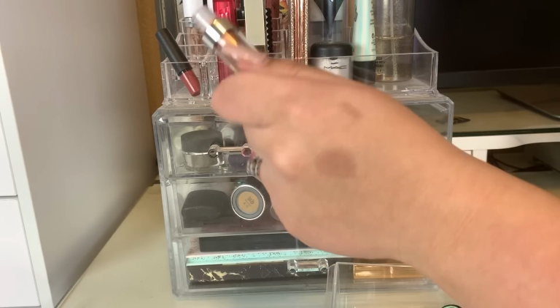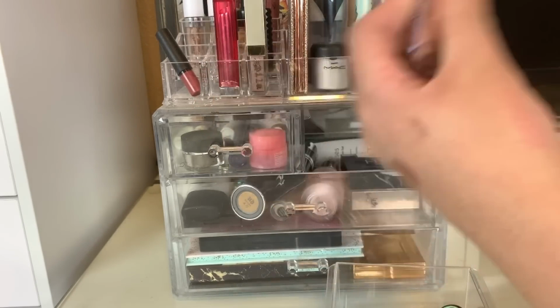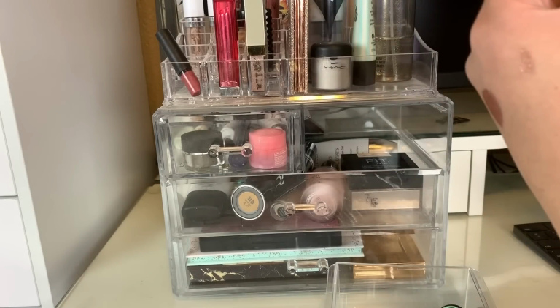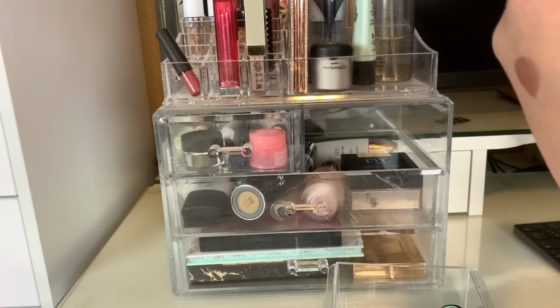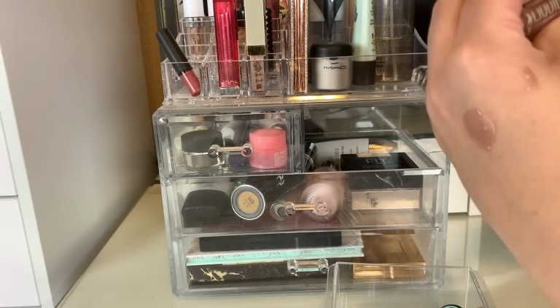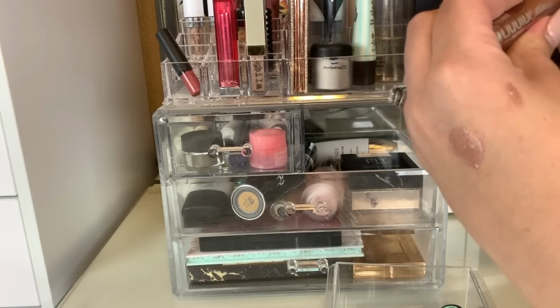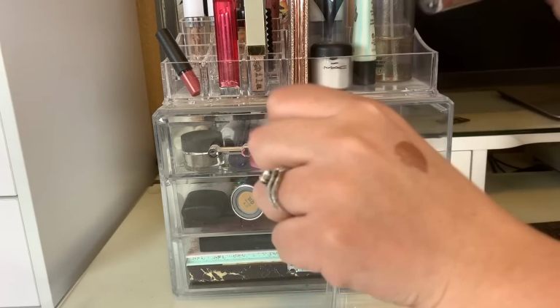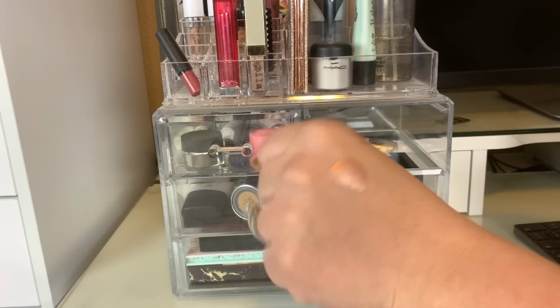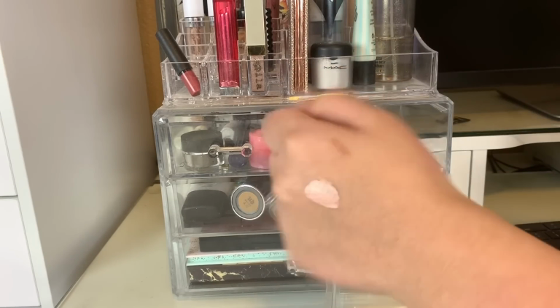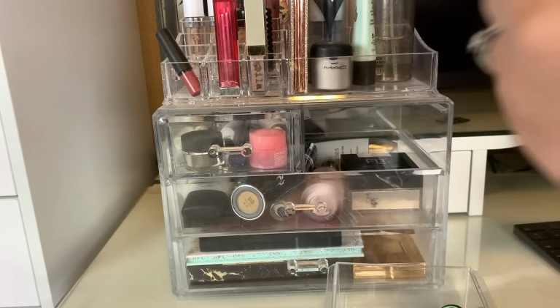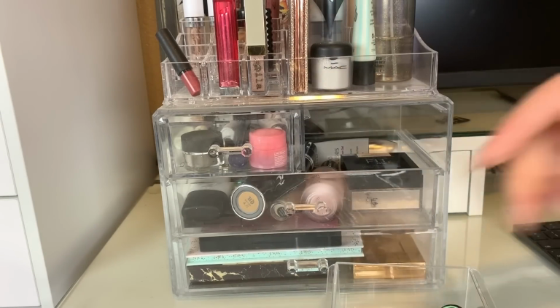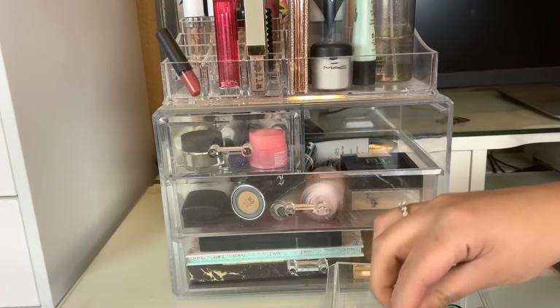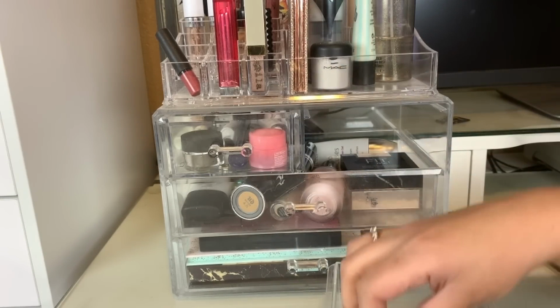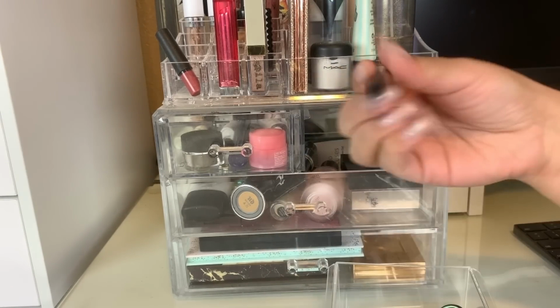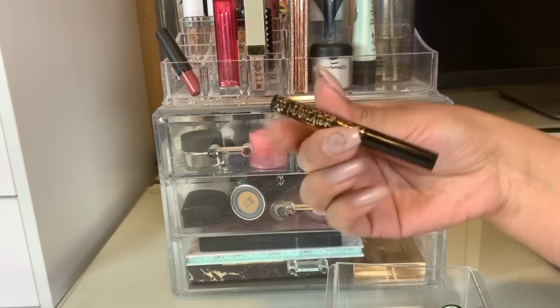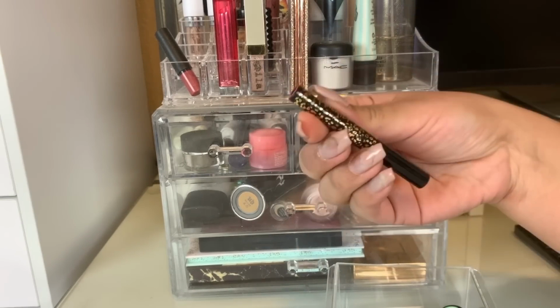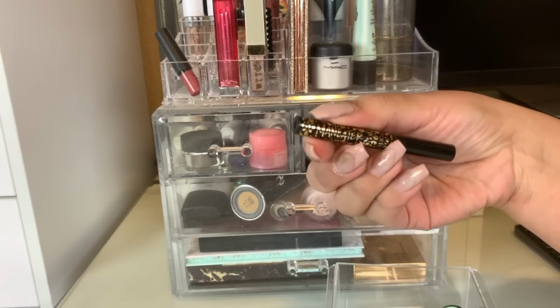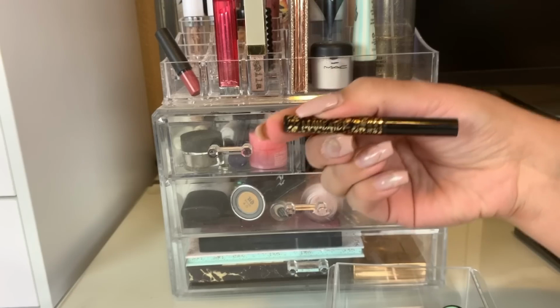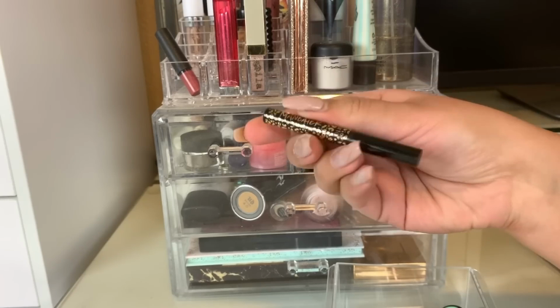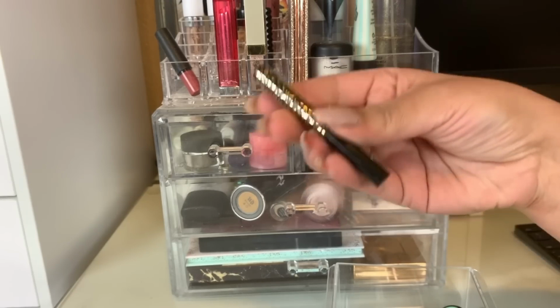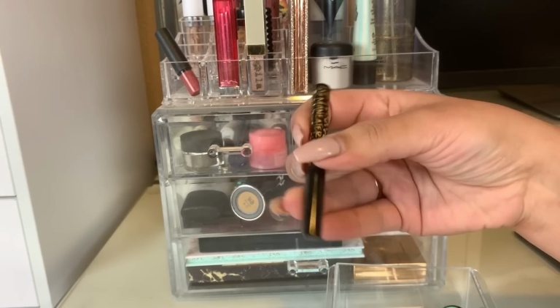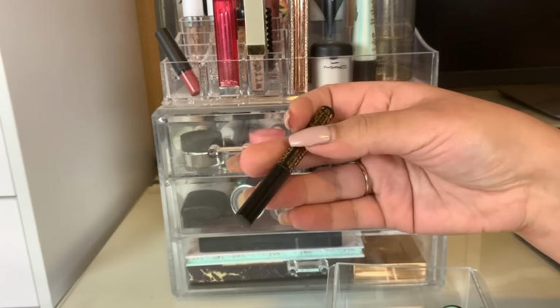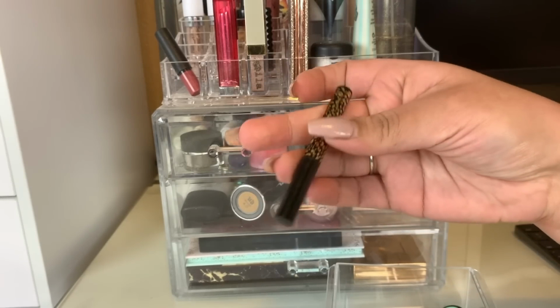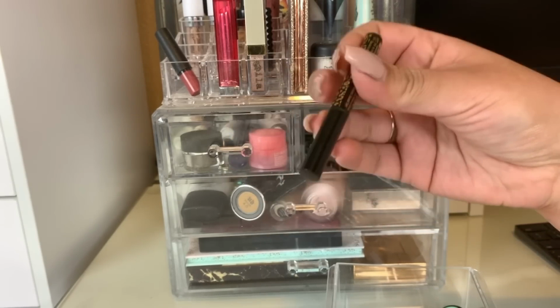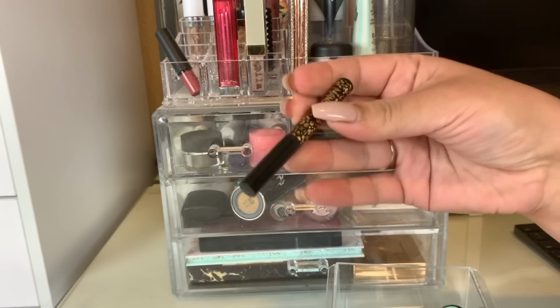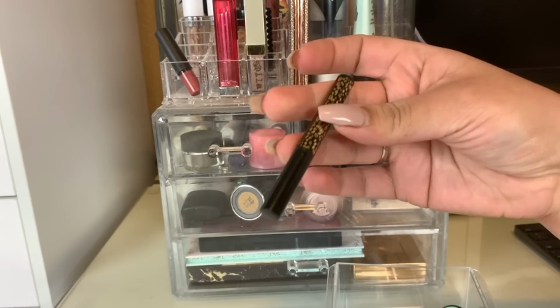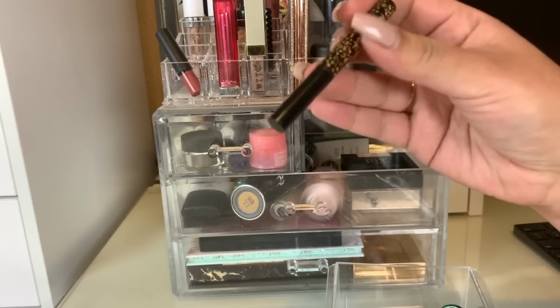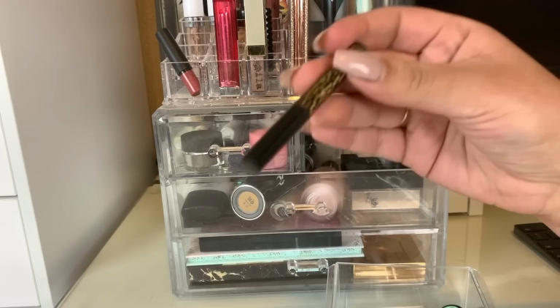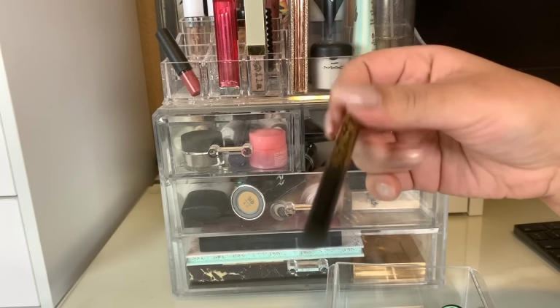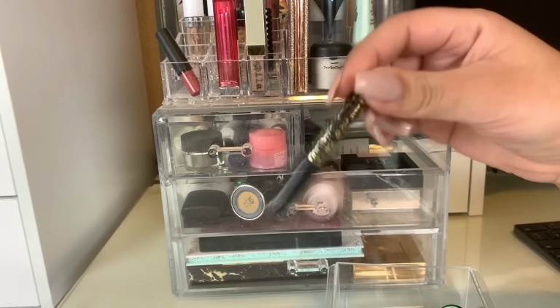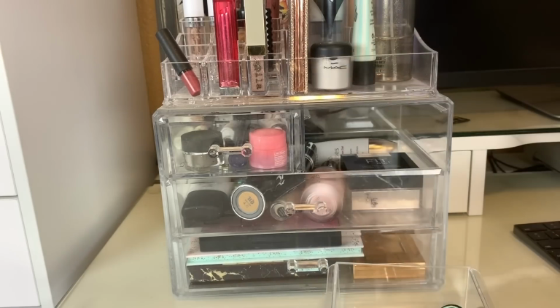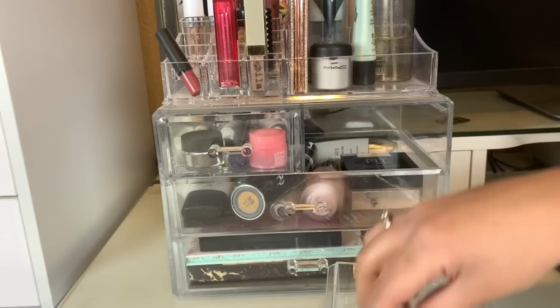This is the Wet and Wild Liquid Catsuit in the shade Shells and Whistles. This is beautiful — I did get compliments when I wore this to work. It's a really pretty like champagne coral-y type color. It's really pretty, but we're going to put that away. For a liner this week, we used the Man Eater by Tarte. This is a really nice felt tip, brush tip liner. It's nice, I do like it, but we are going to put that away.